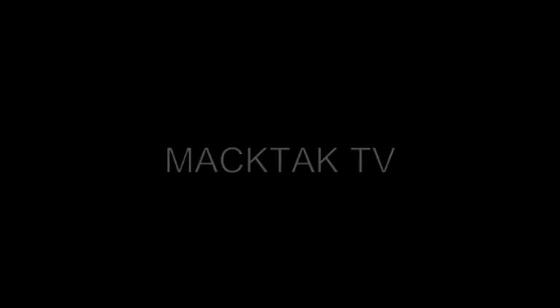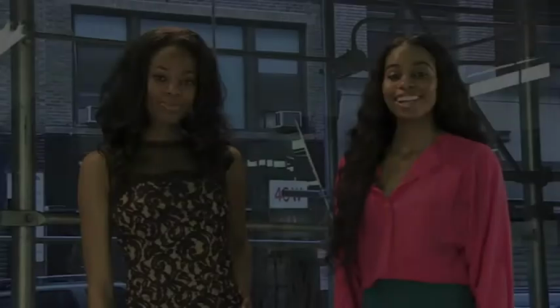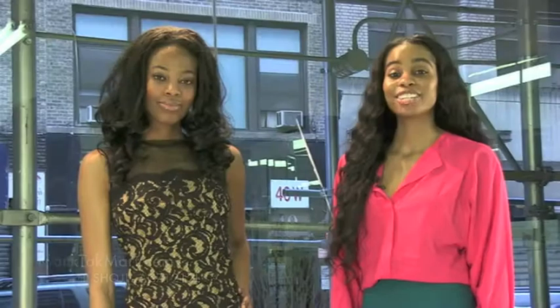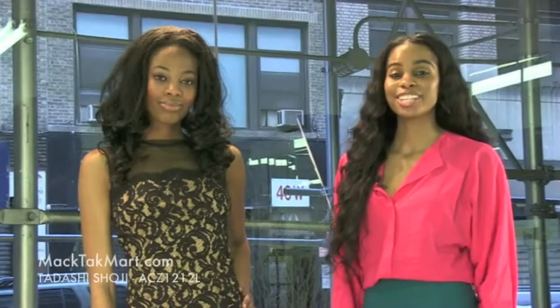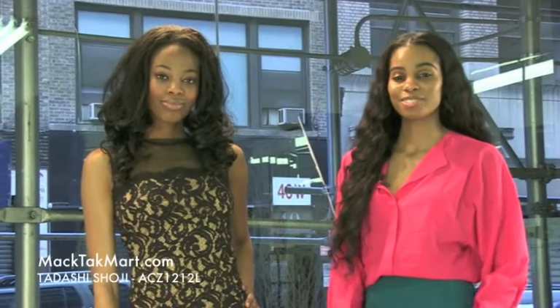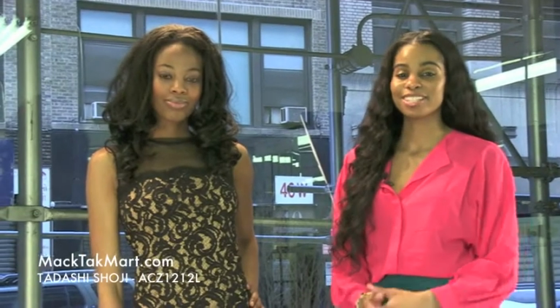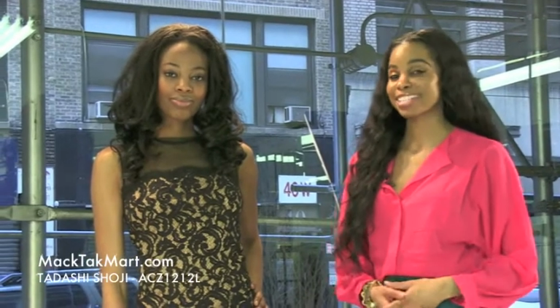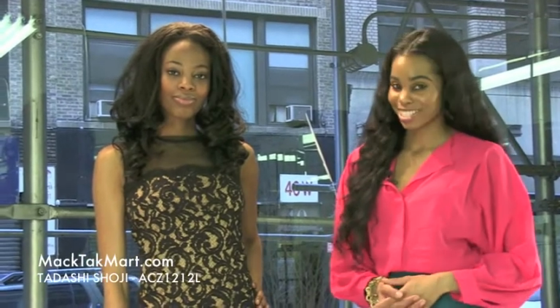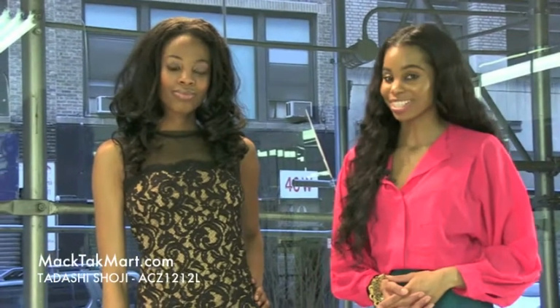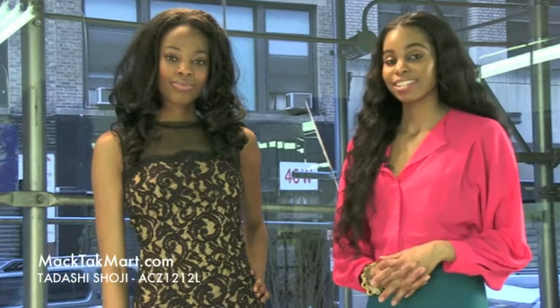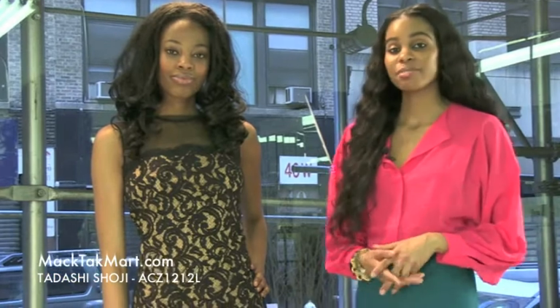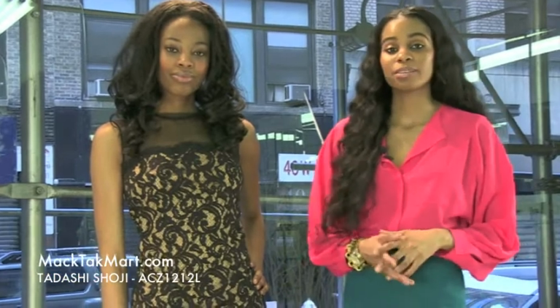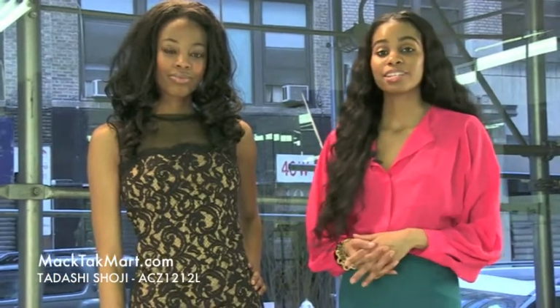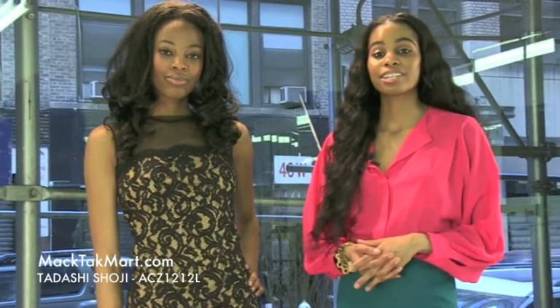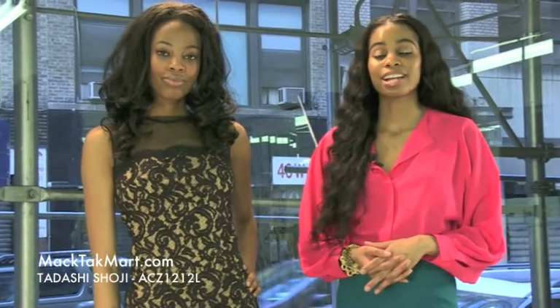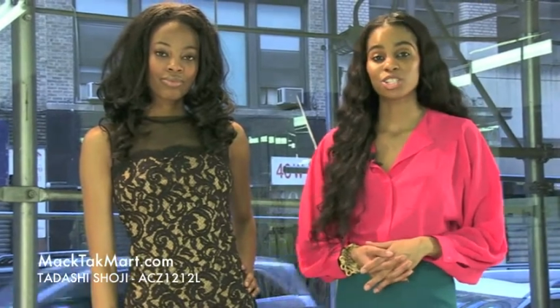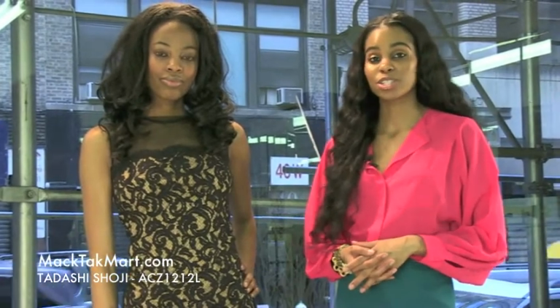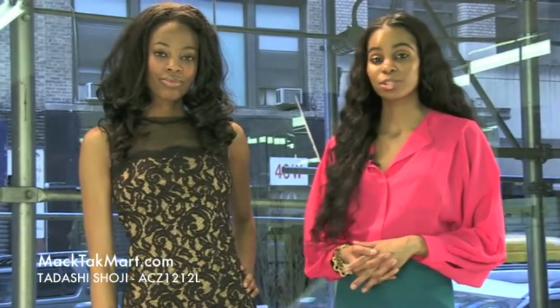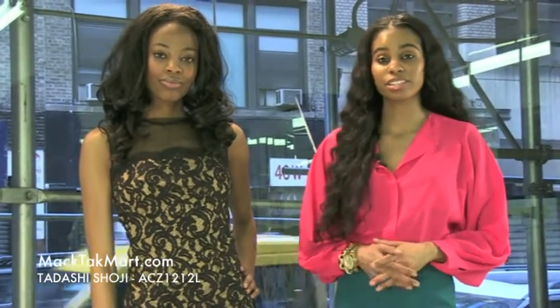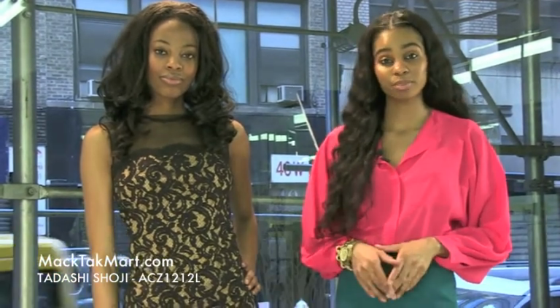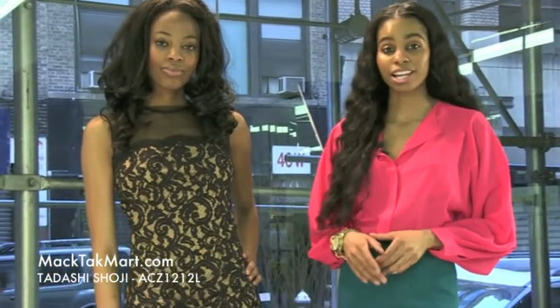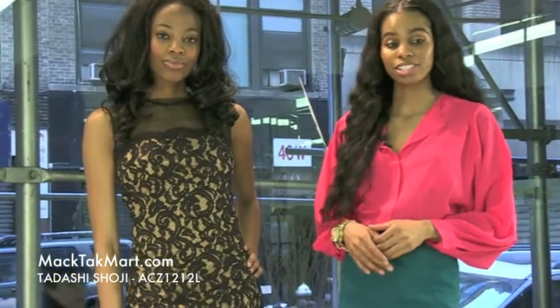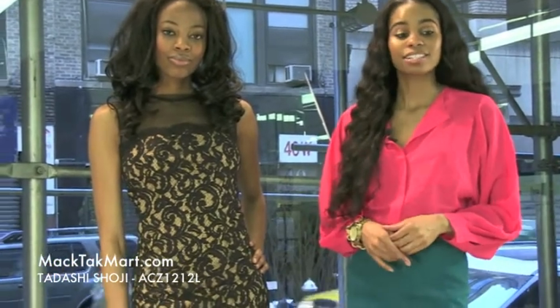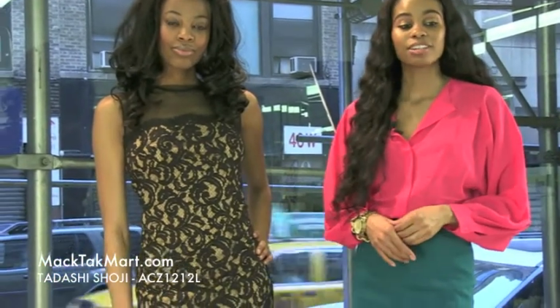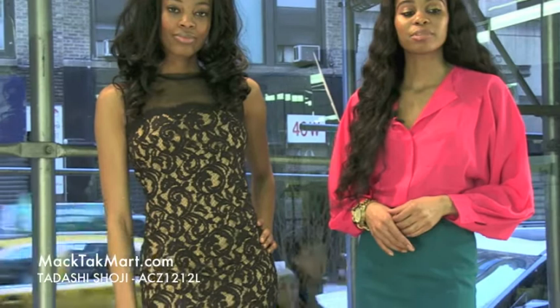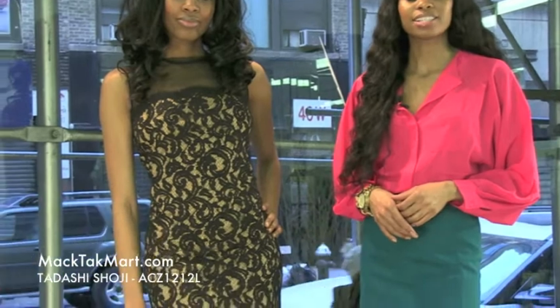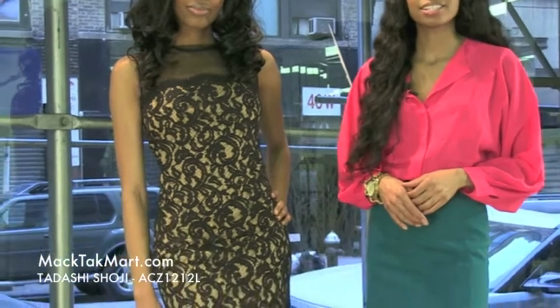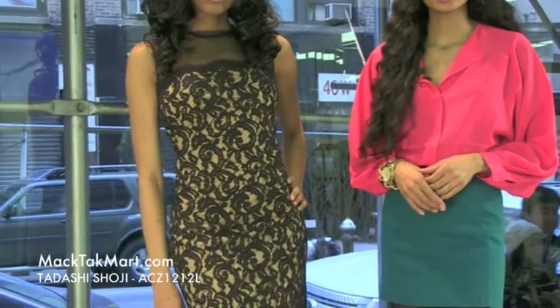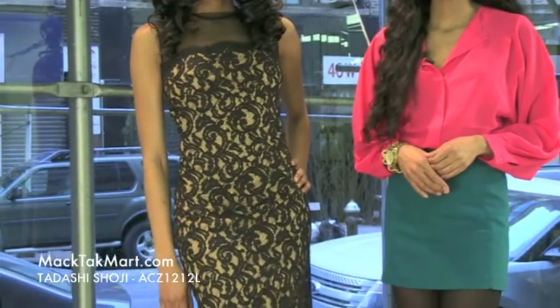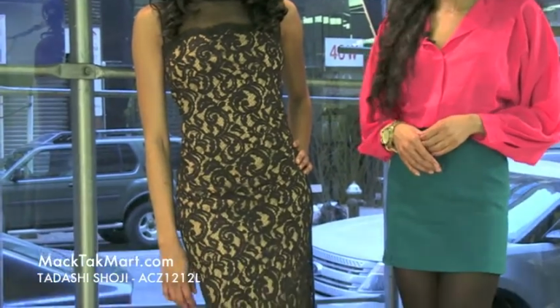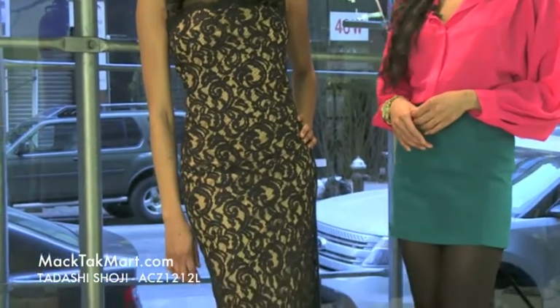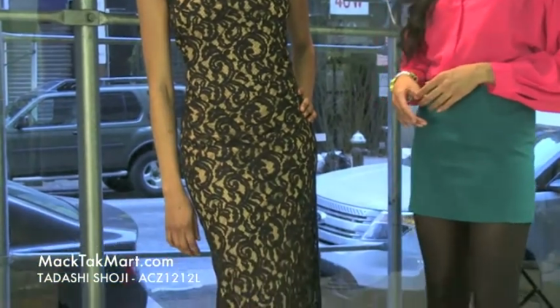Hello and thank you for tuning in to MagTag TV. Today we are debuting designer Tarashi Shoji's 2013 spring collection, style number ACZ 1212L.